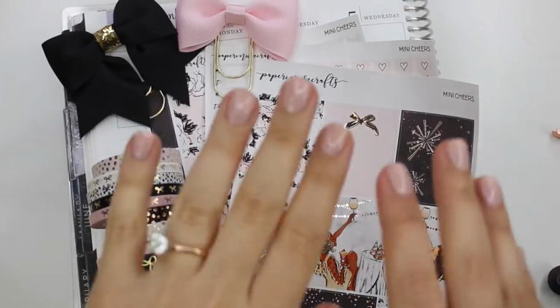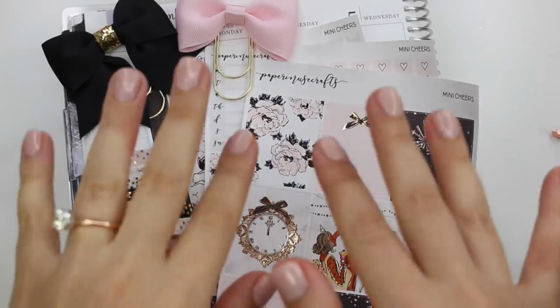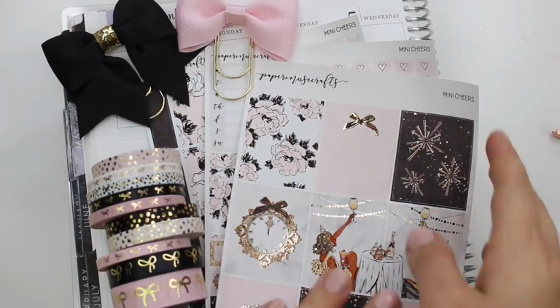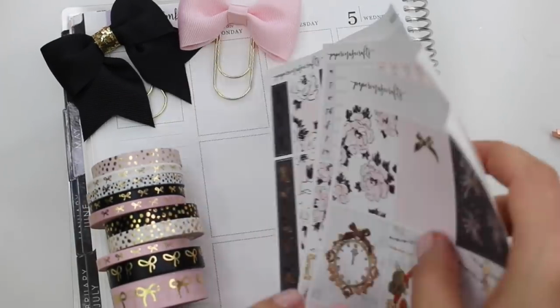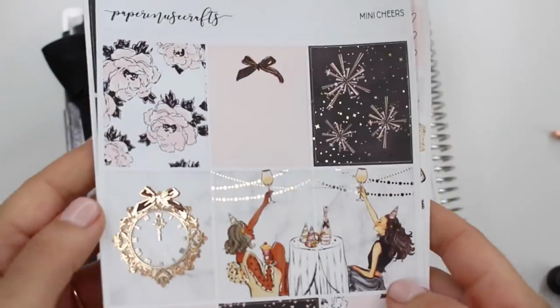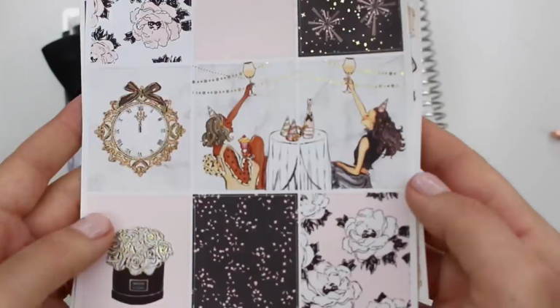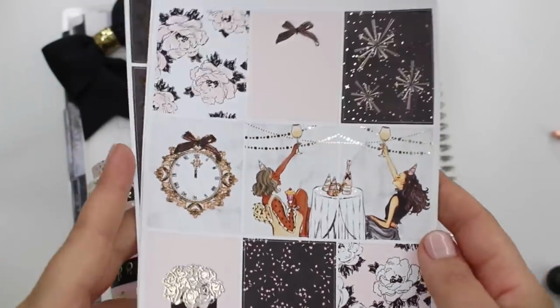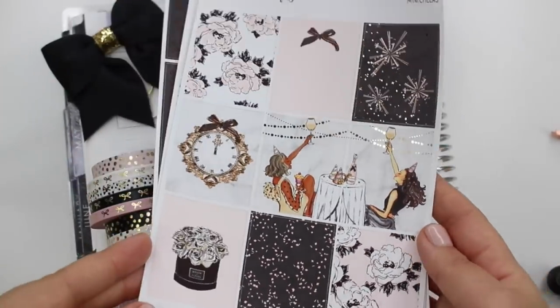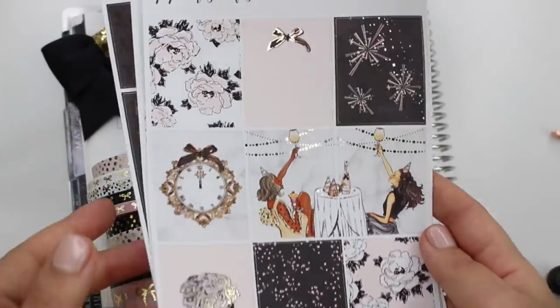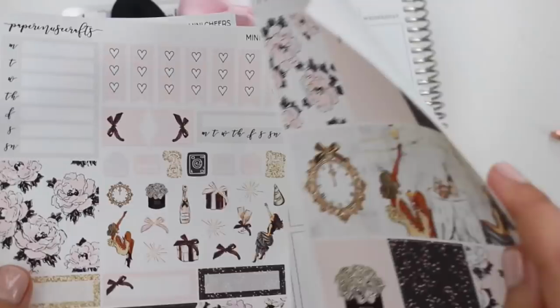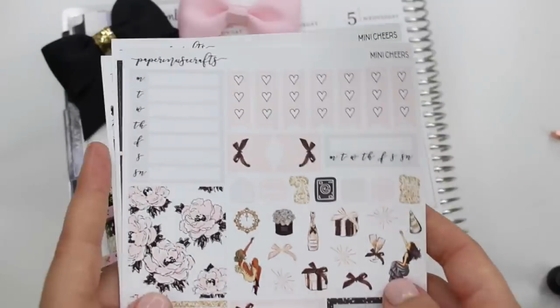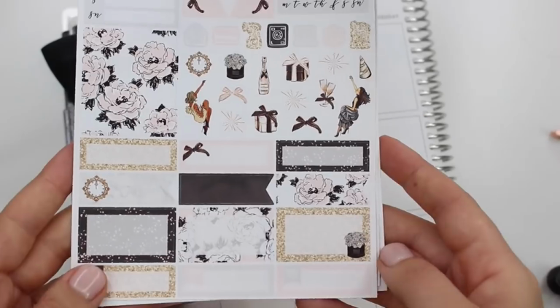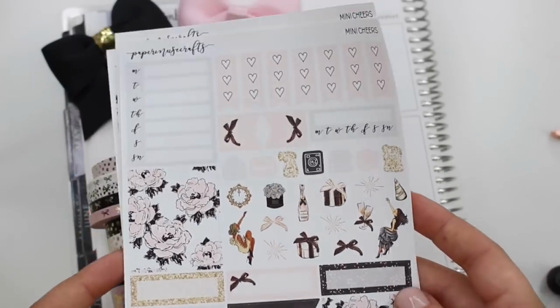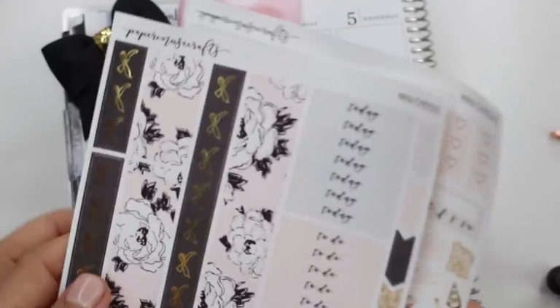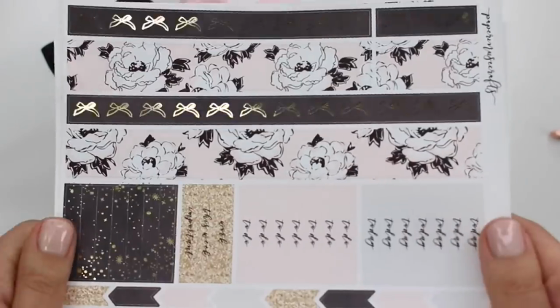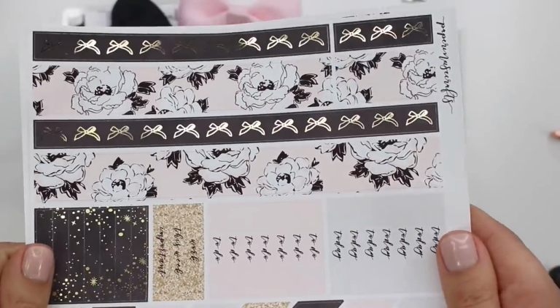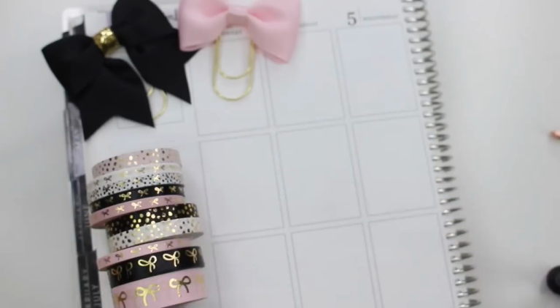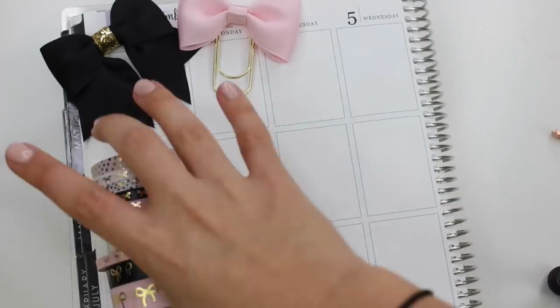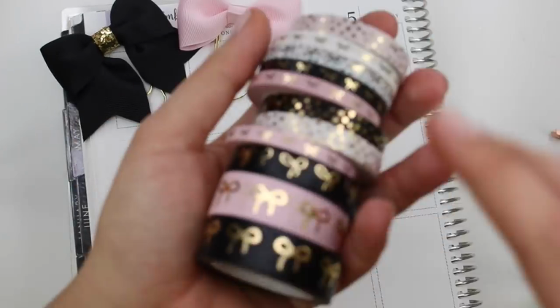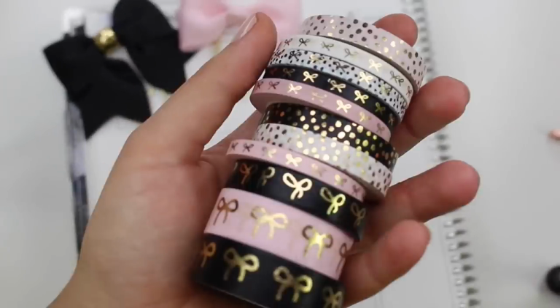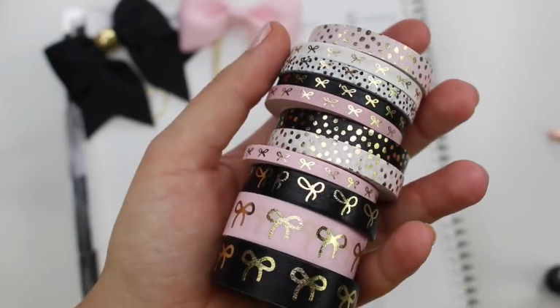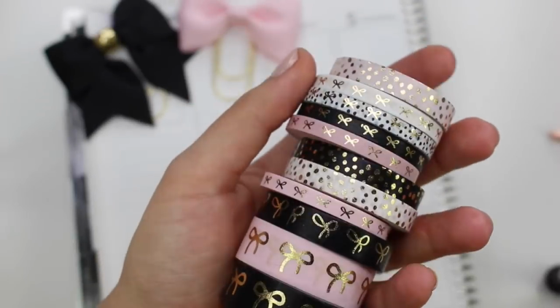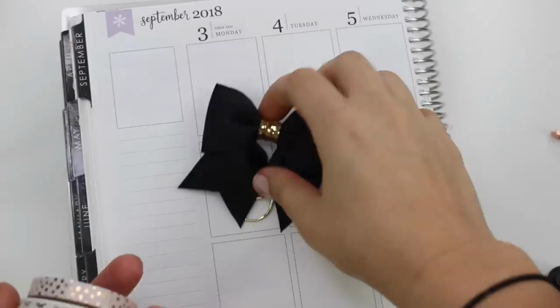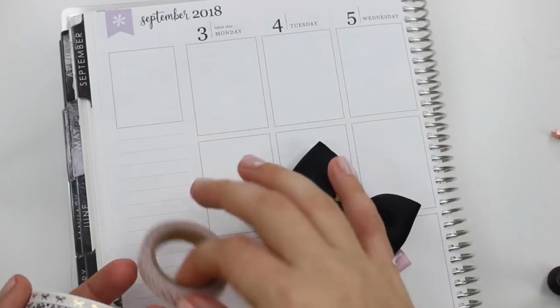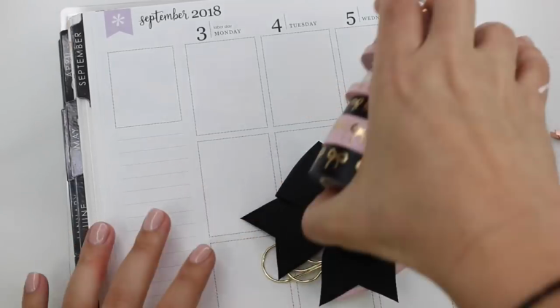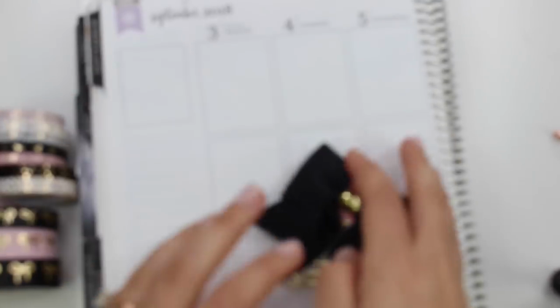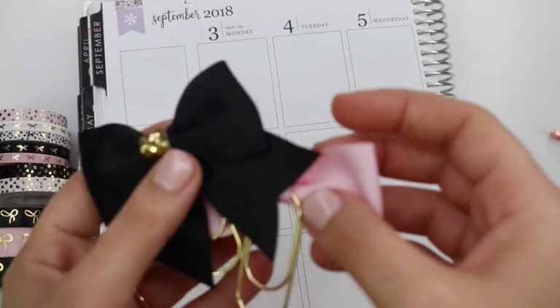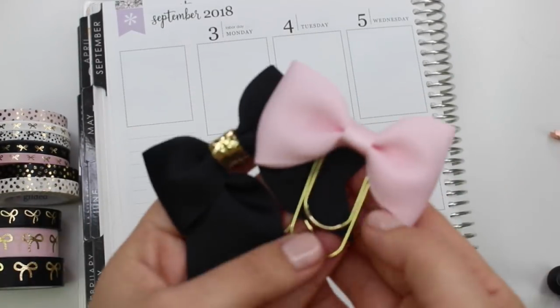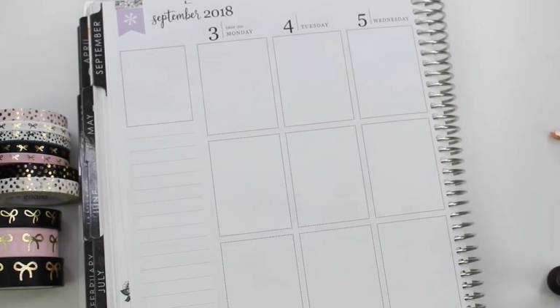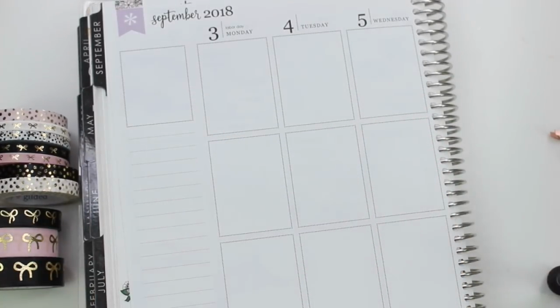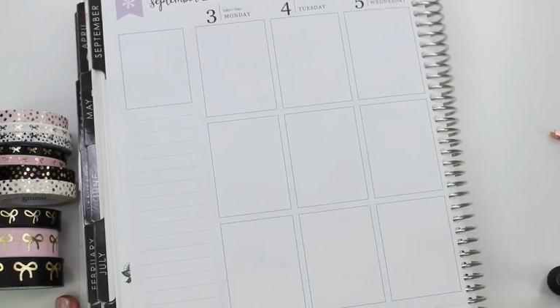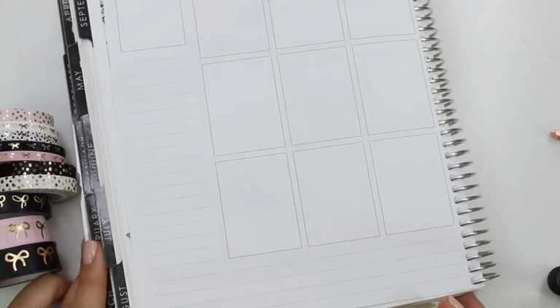Hi everybody, this is Lauren of Plan Mosh Plan. Welcome back to another plan with me. I am slowly but surely catching up. I actually have a ton of plan with me videos filmed already — it's just the editing part and the voiceover part that really slows me down.